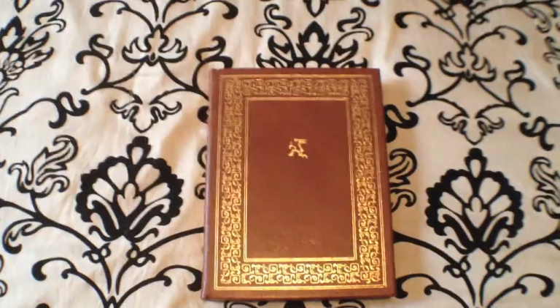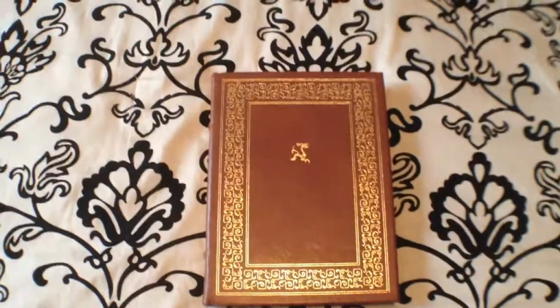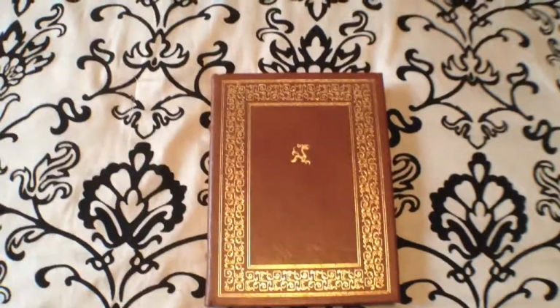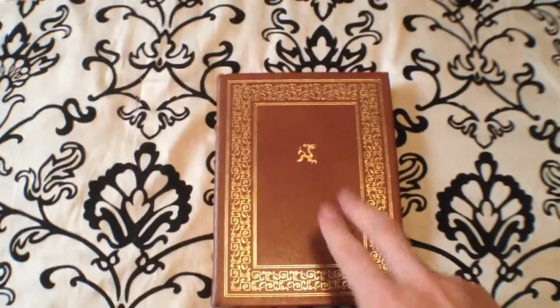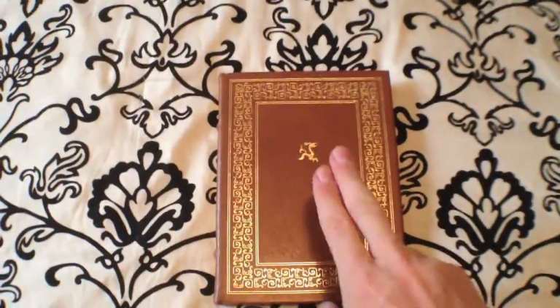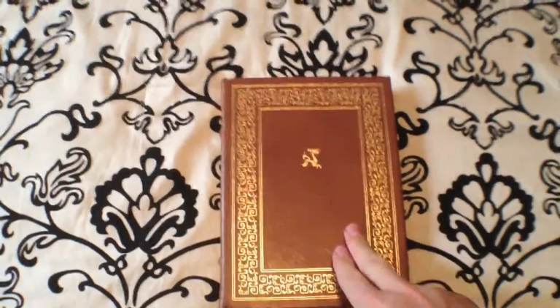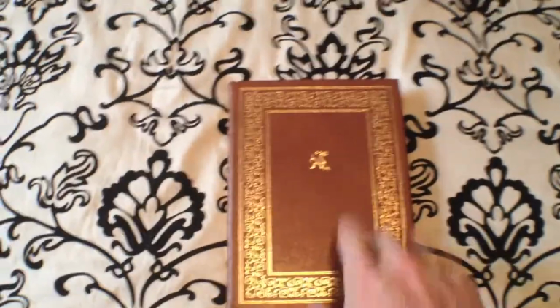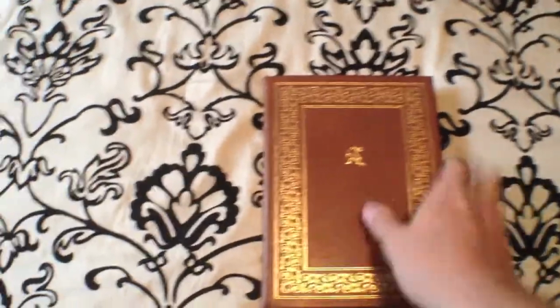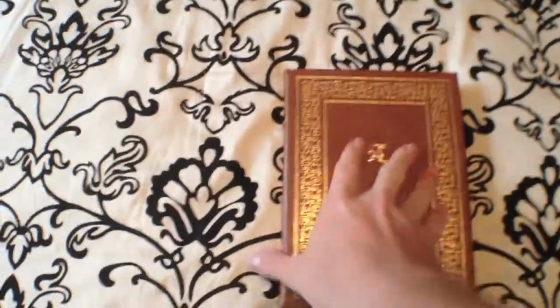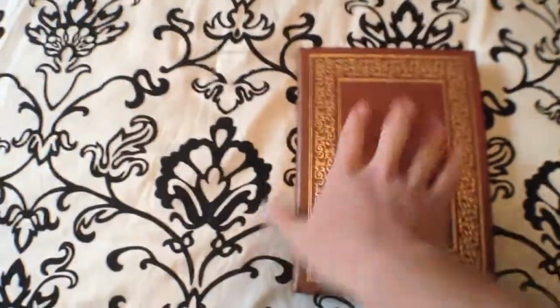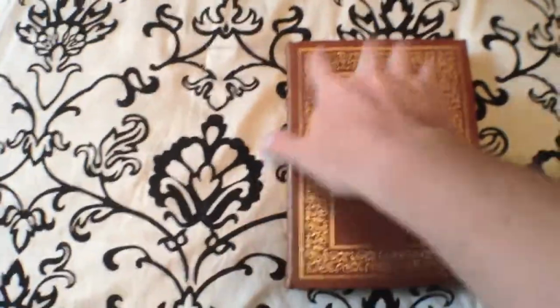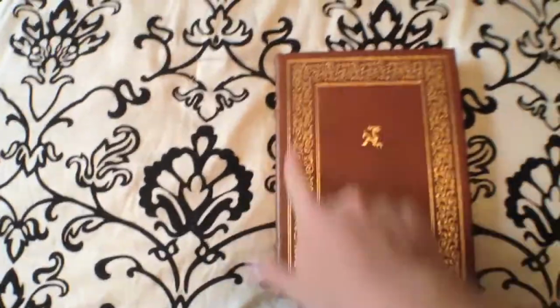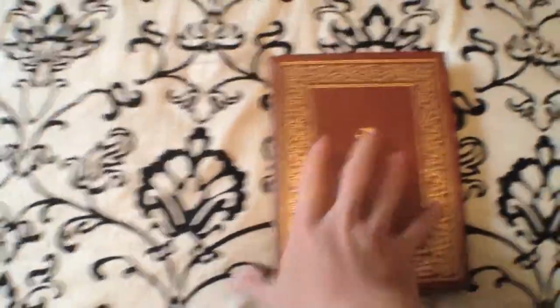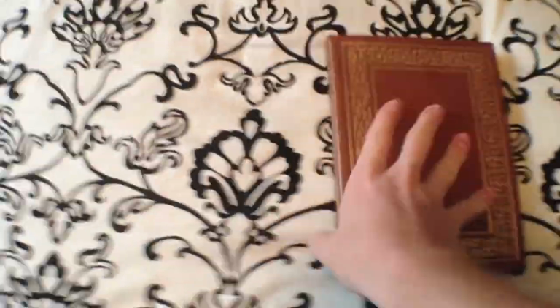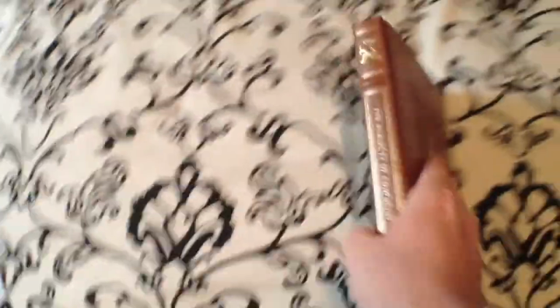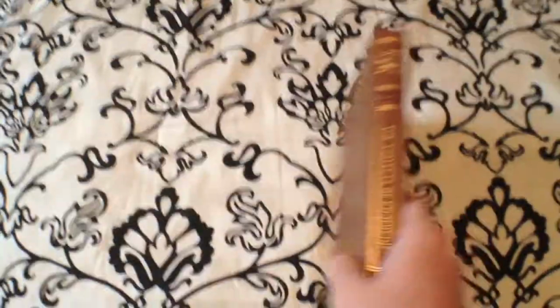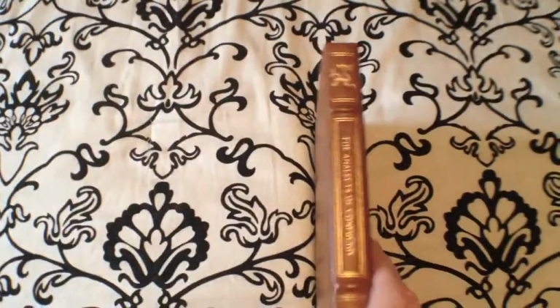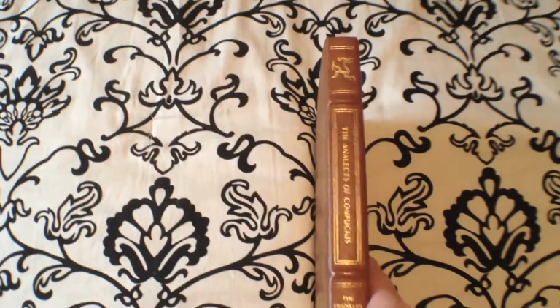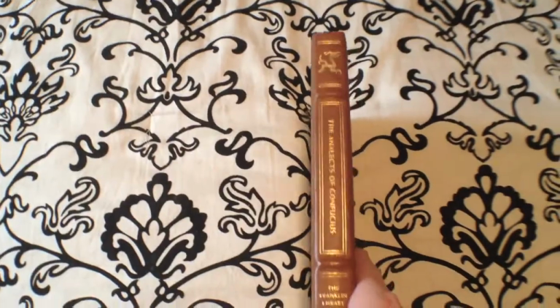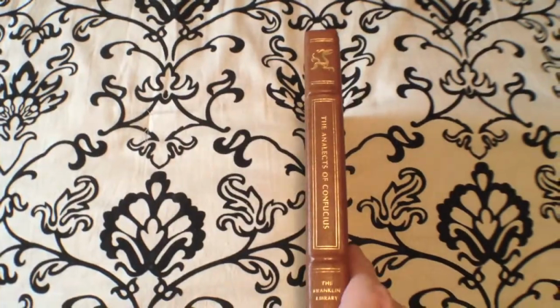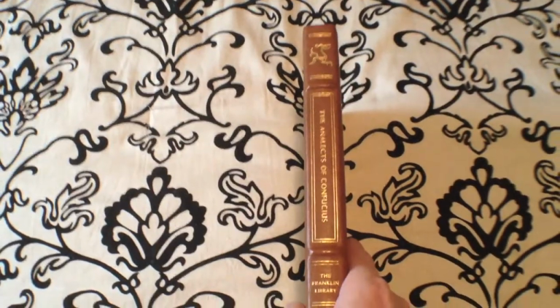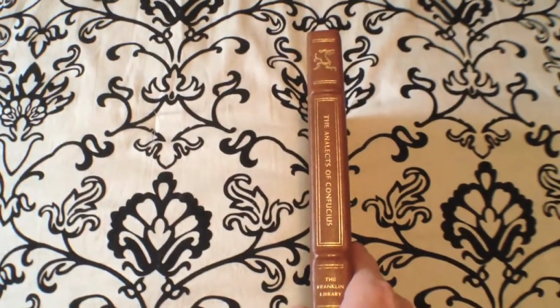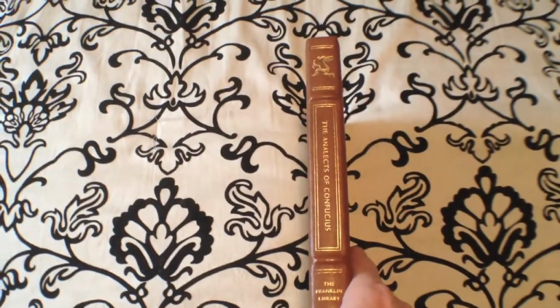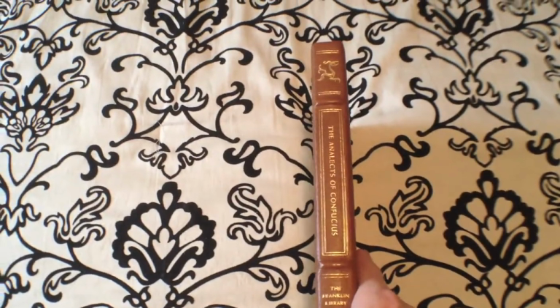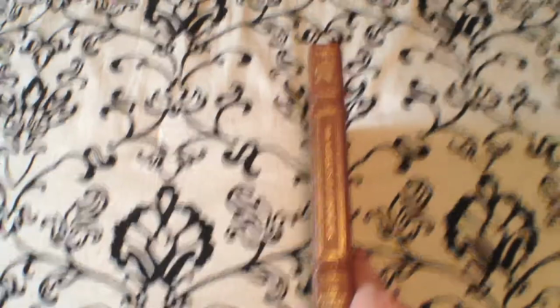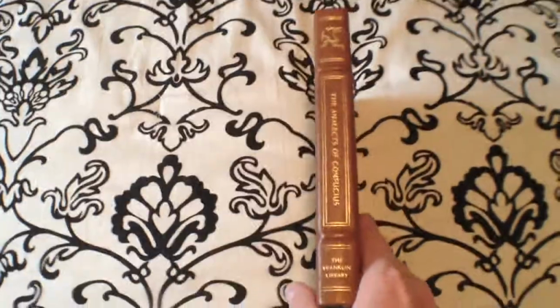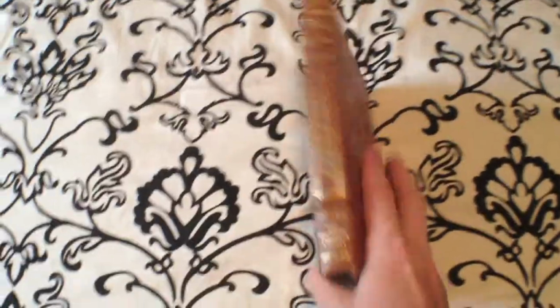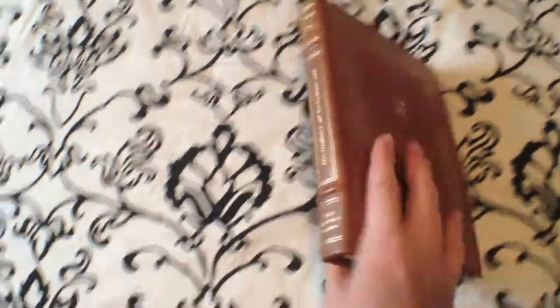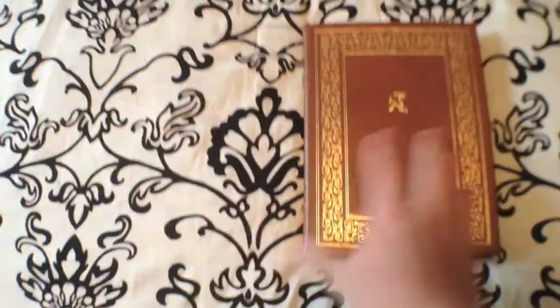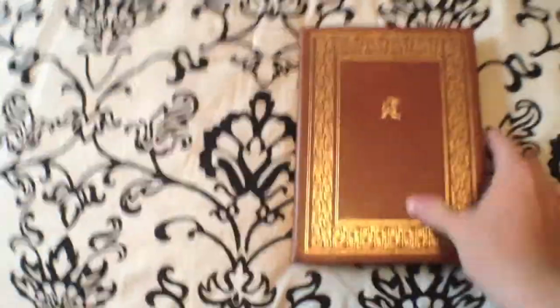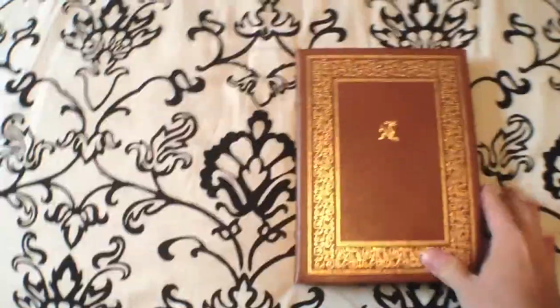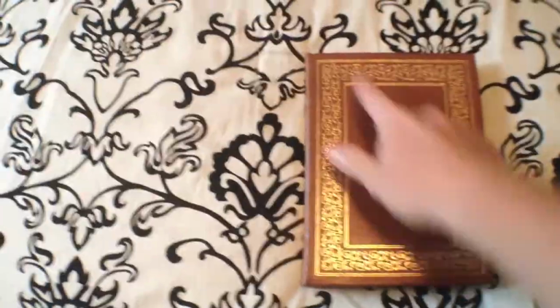Welcome back, YouTube. Today we're doing another short review of the Analects by Confucius. This is from the Franklin Library's Leatherbound Limited Edition Collection.